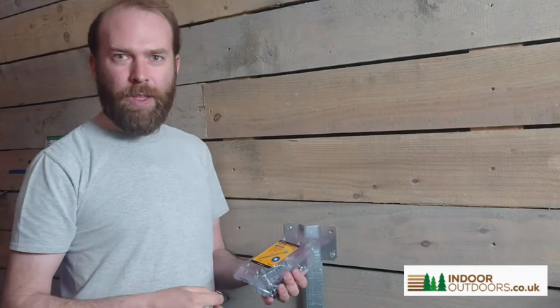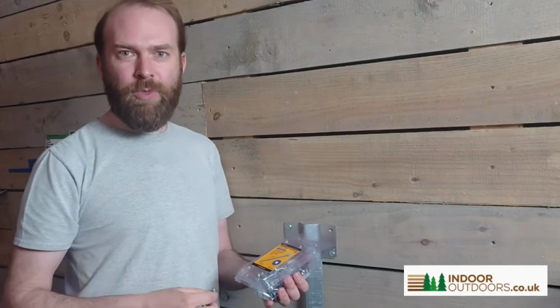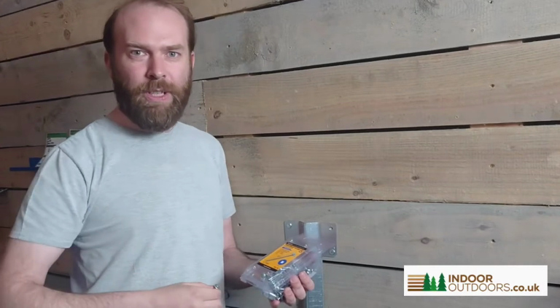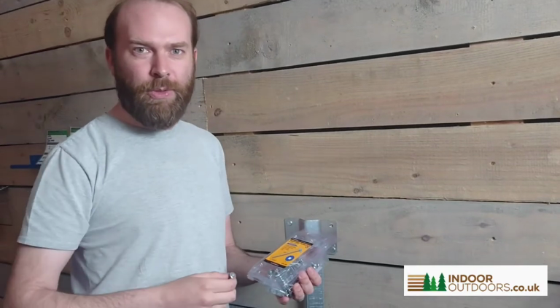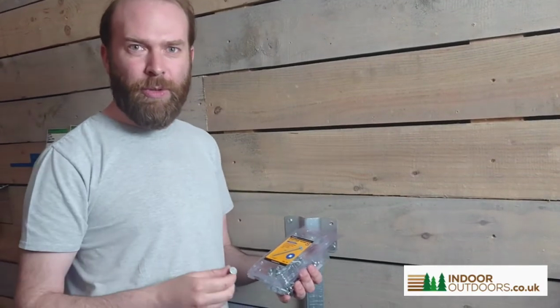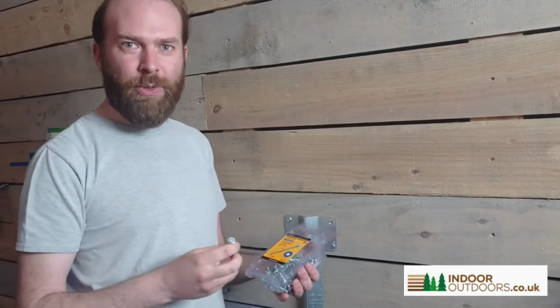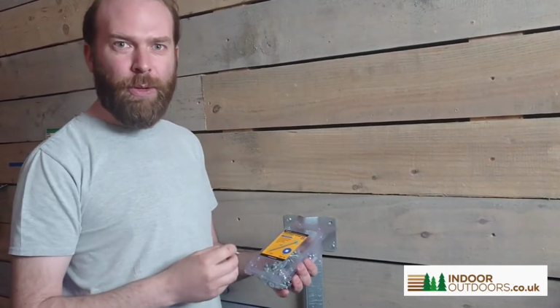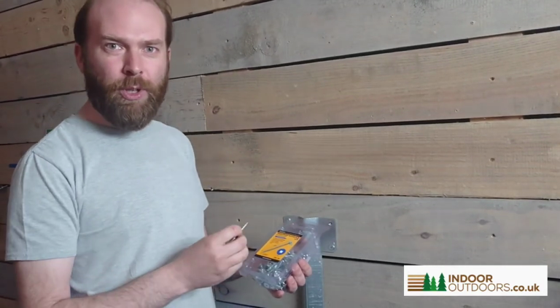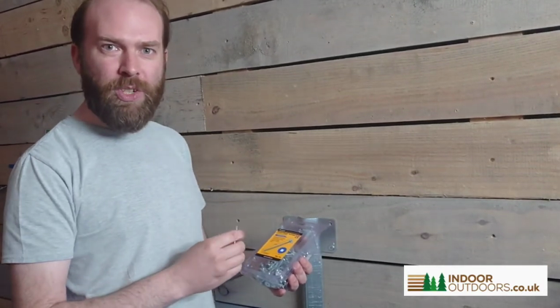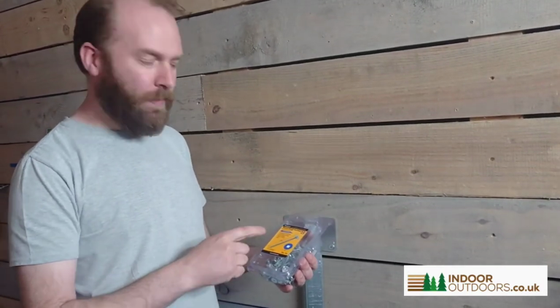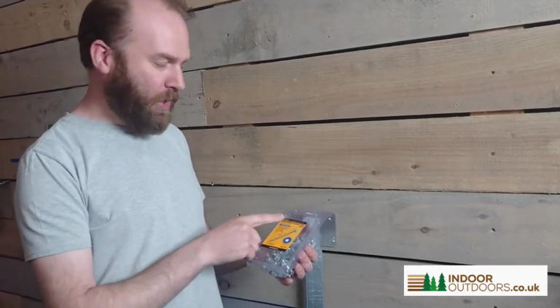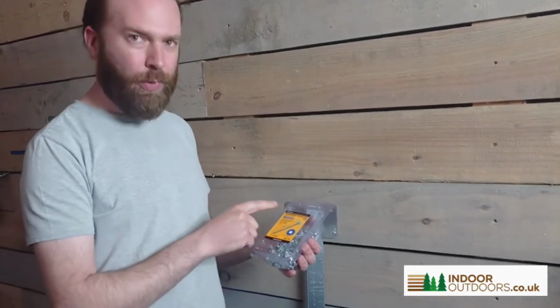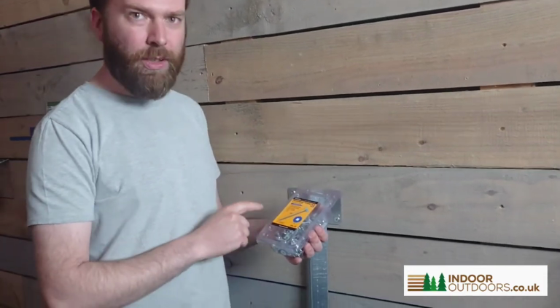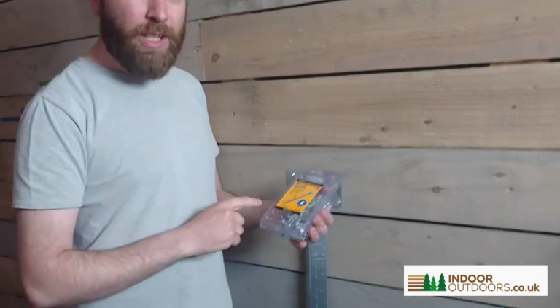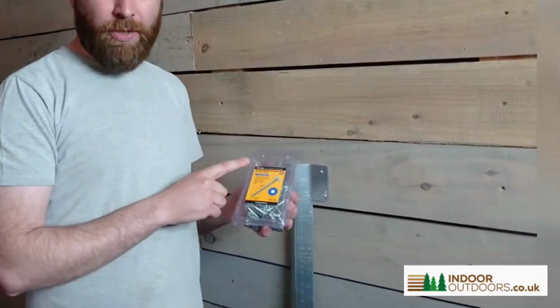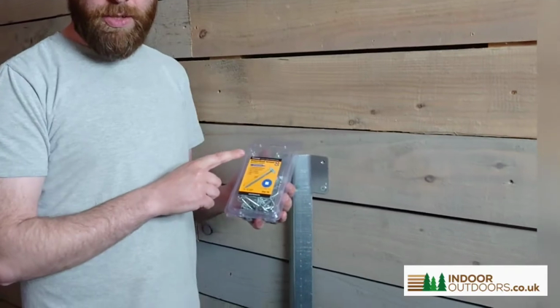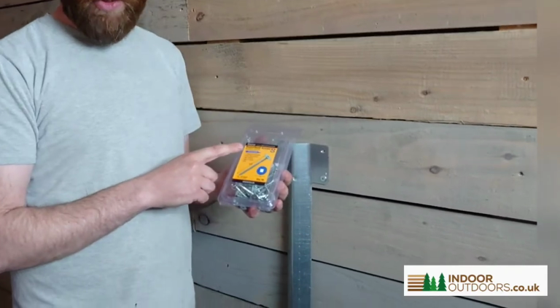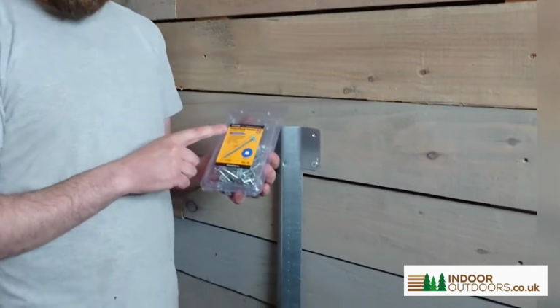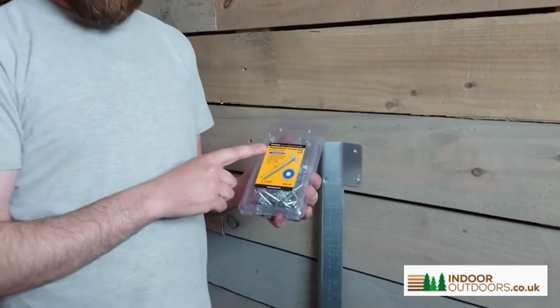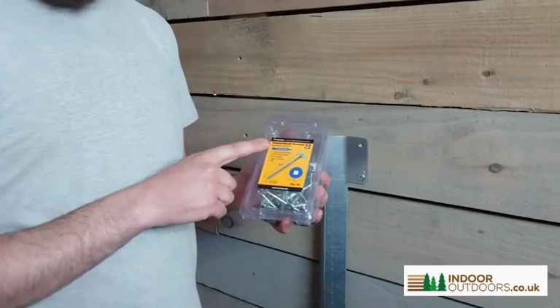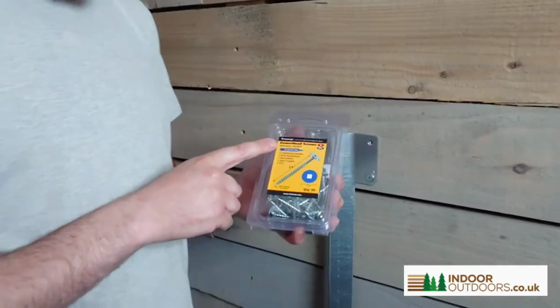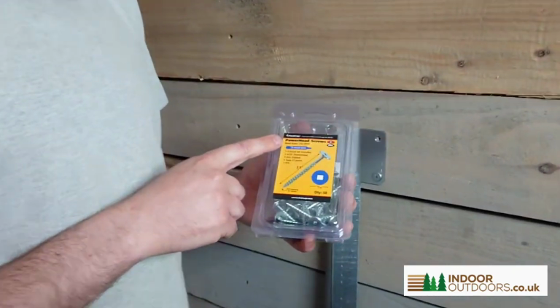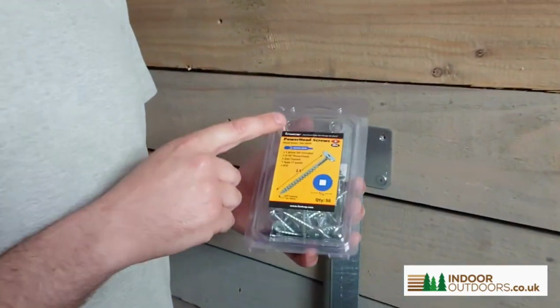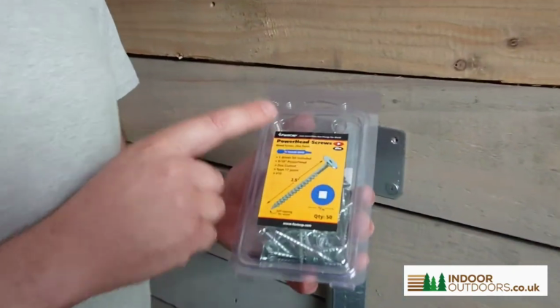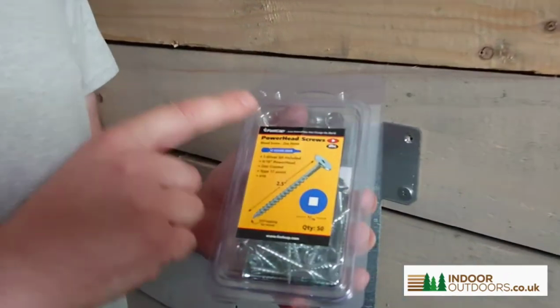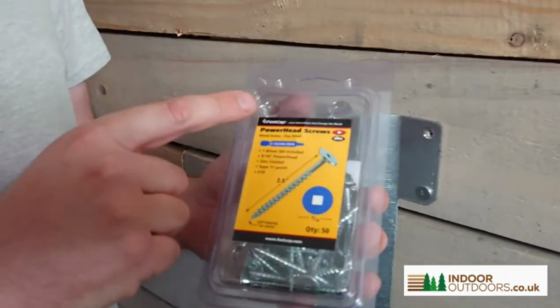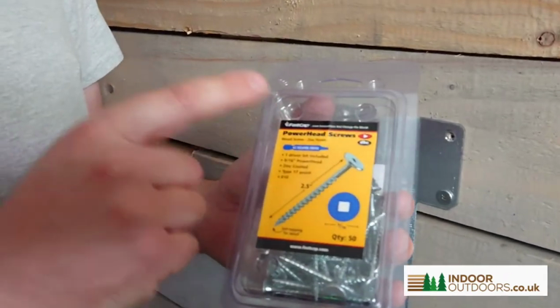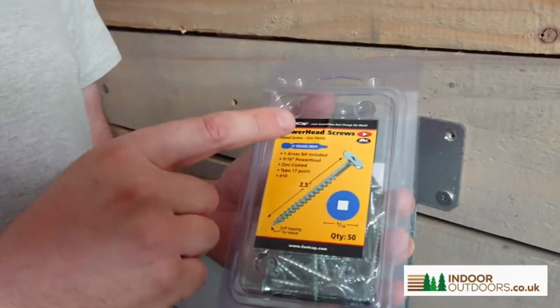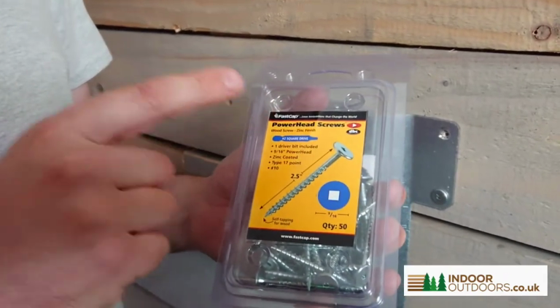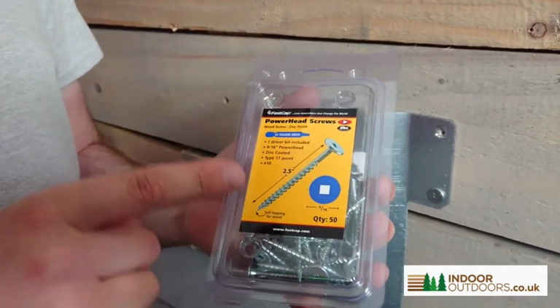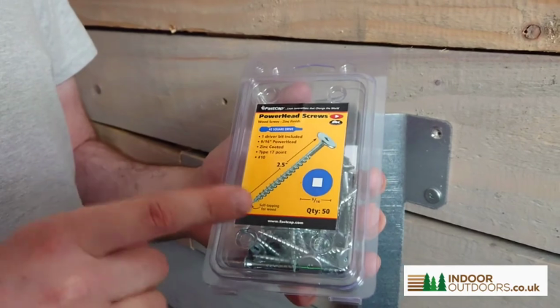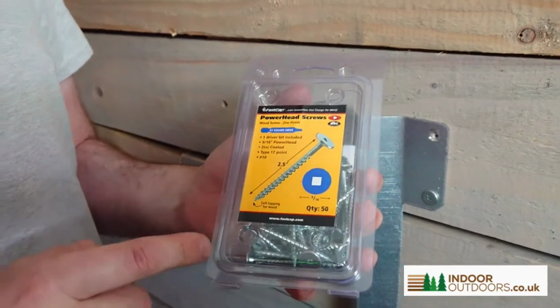Hi, I'm Jack from Indoor Outdoors and I'm proud to announce we're going to be stocking a FastCat product. It's a world famous brand from America who only manufacture innovative, amazing products.